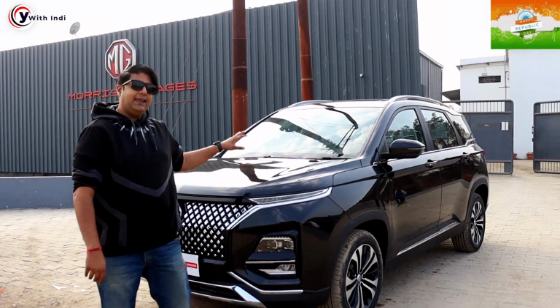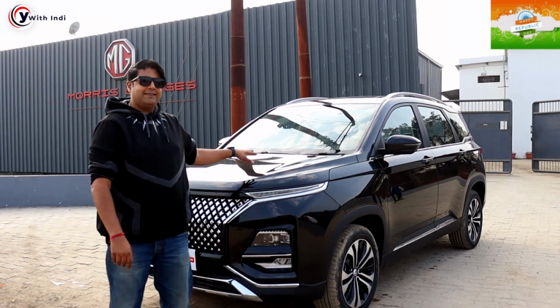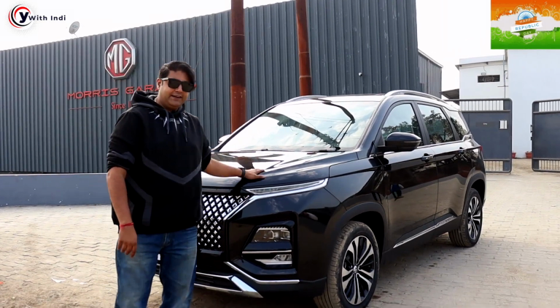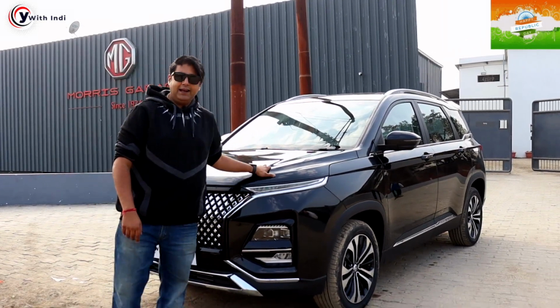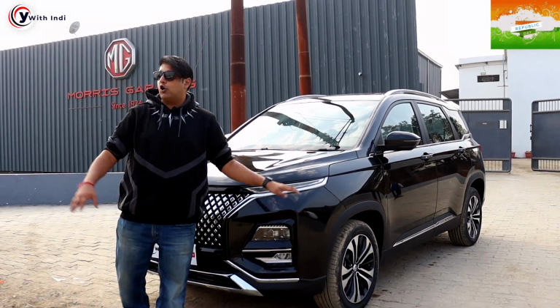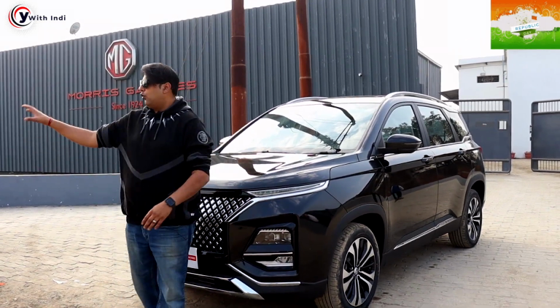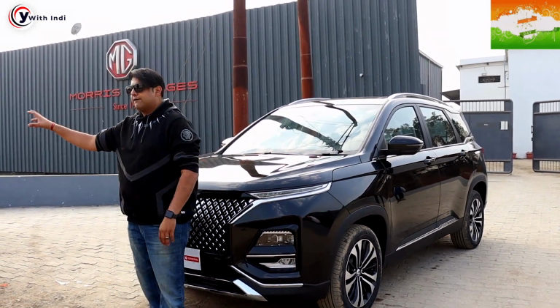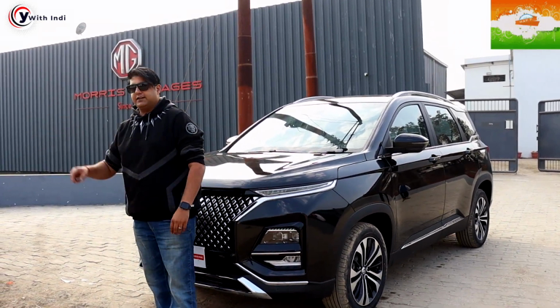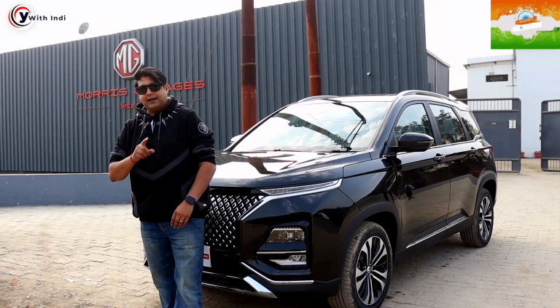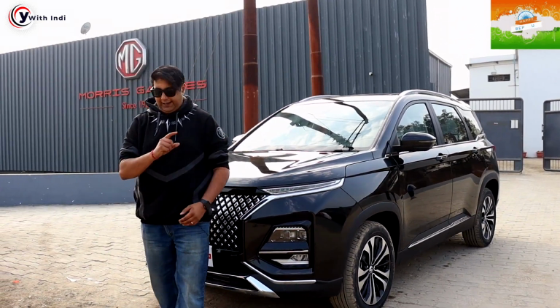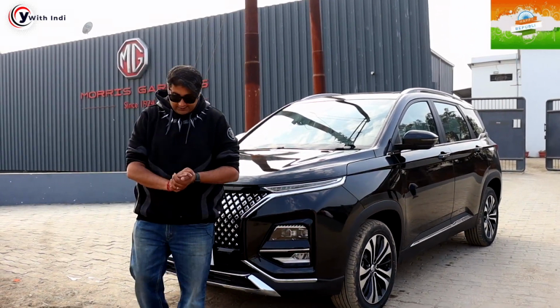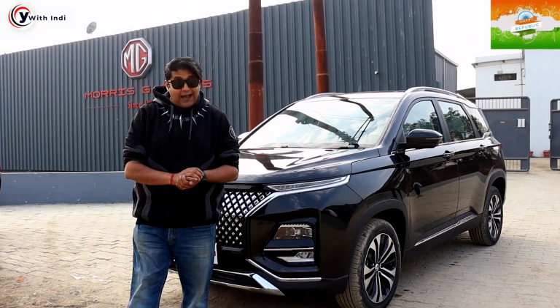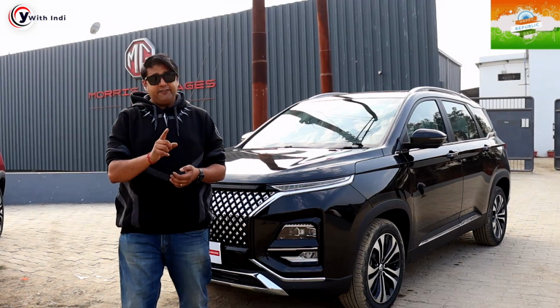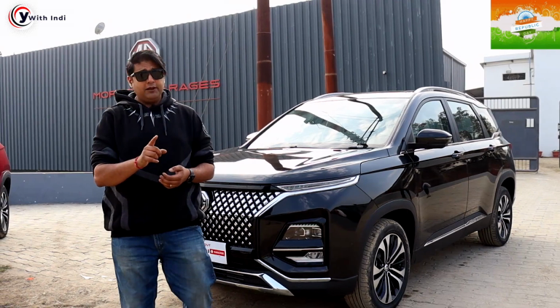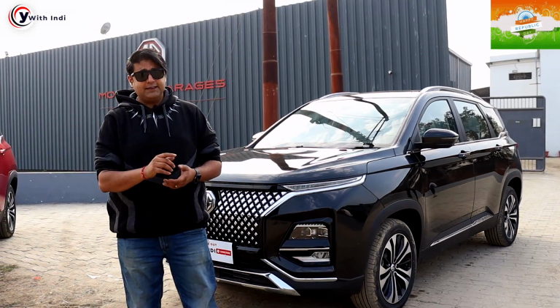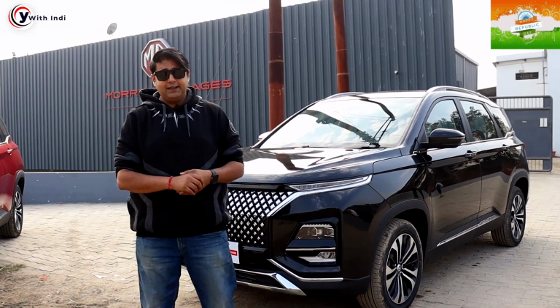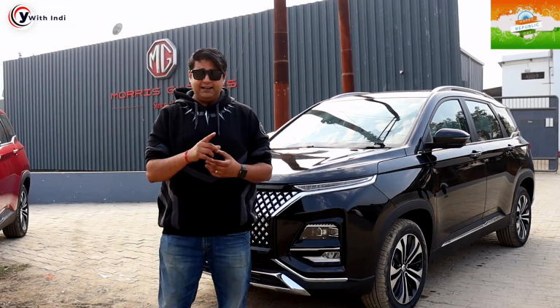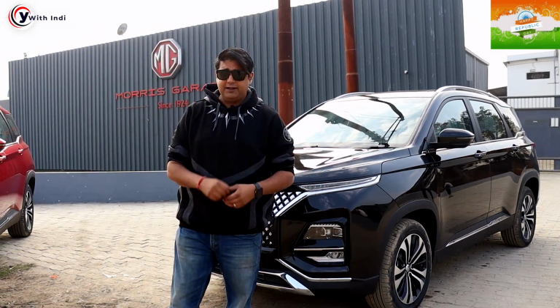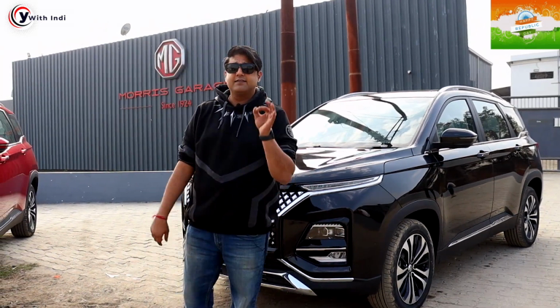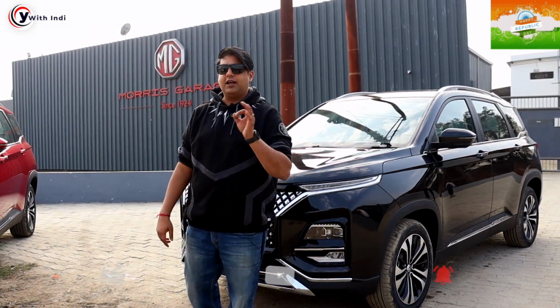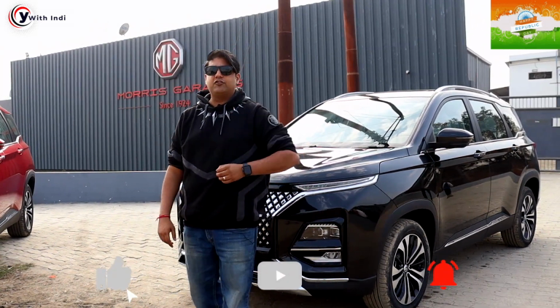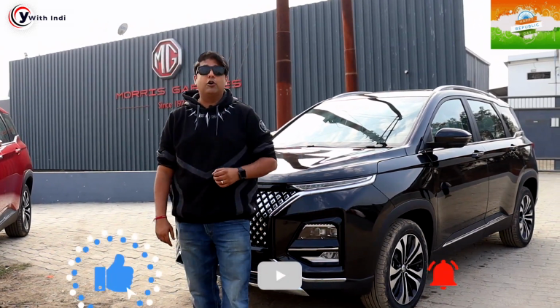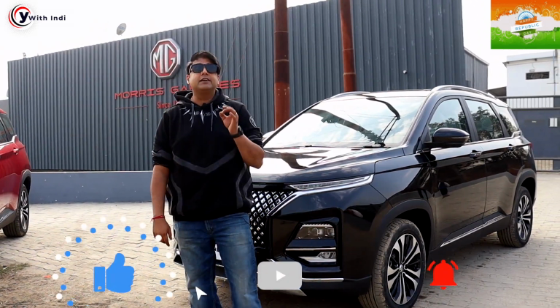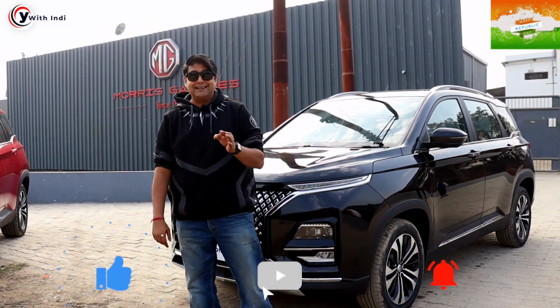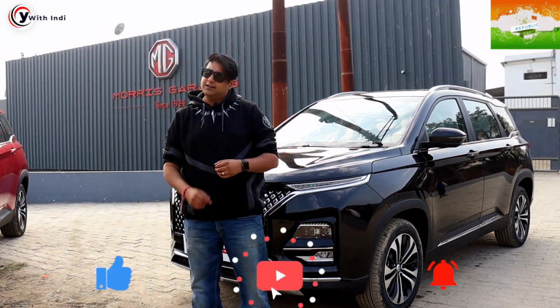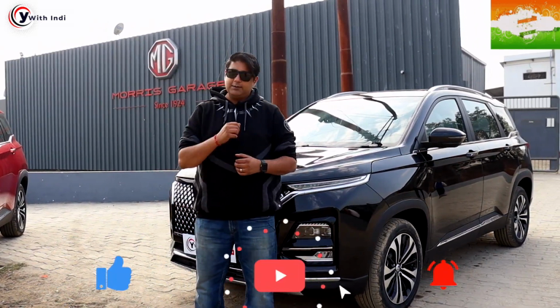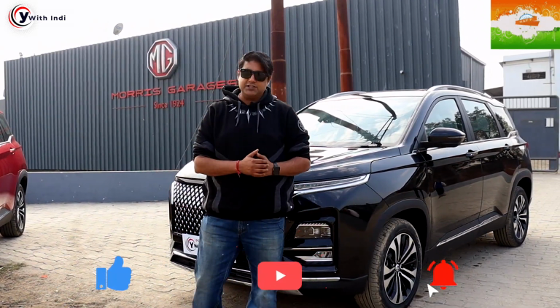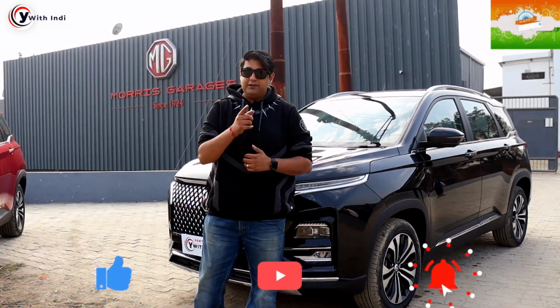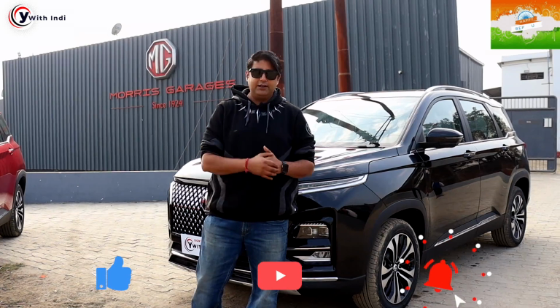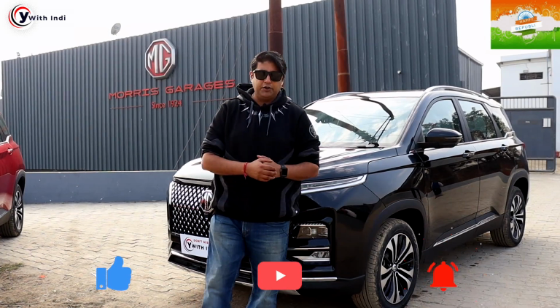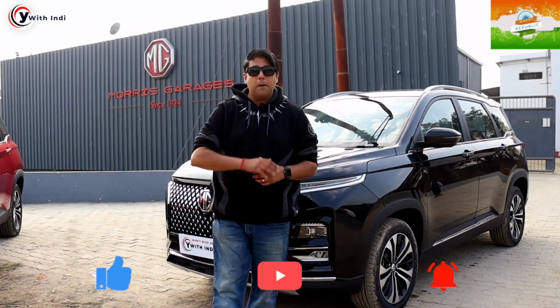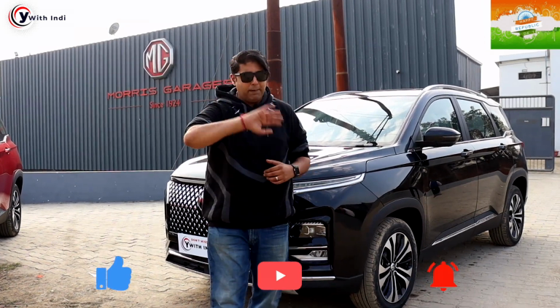So this was our review — the exterior is the same, no changes in the exterior, no cost cutting. This is a seven-seater car compared to the five-seater. That's enough for today's video. Before going, please subscribe, like, share, and comment. We will see you in the next video. Bye!